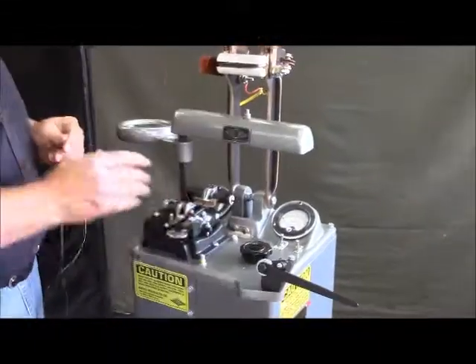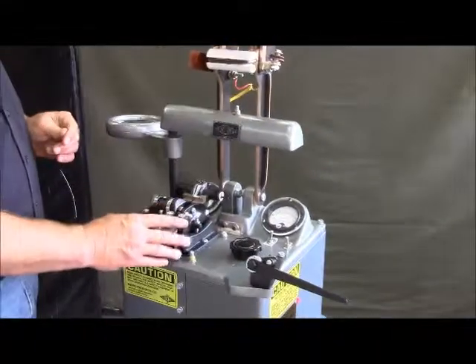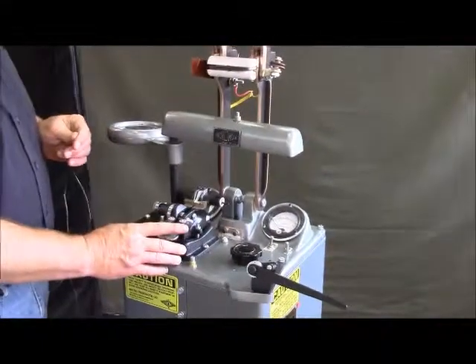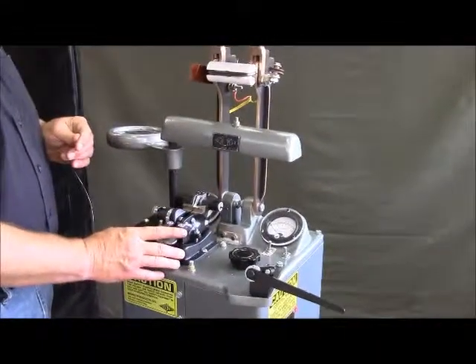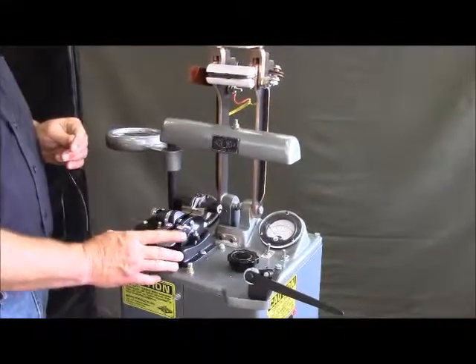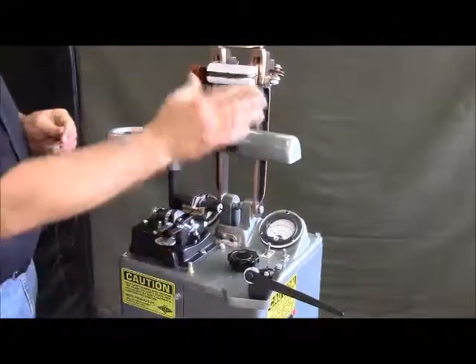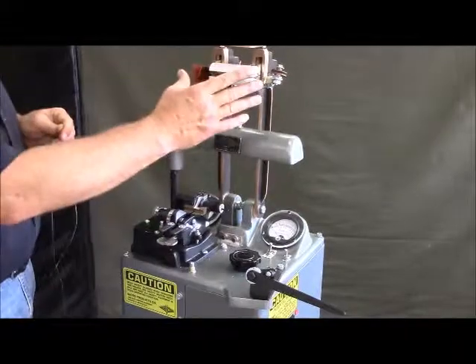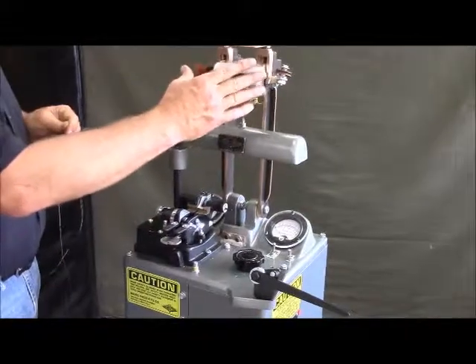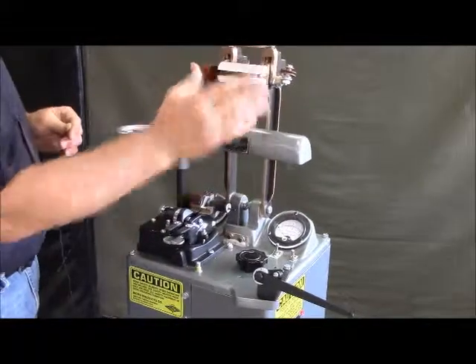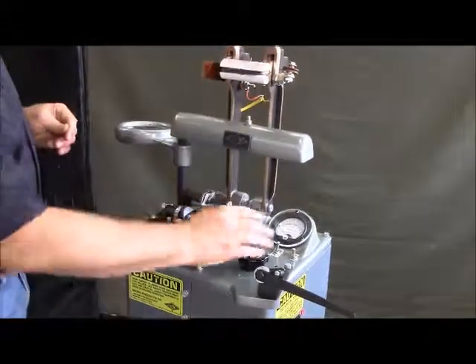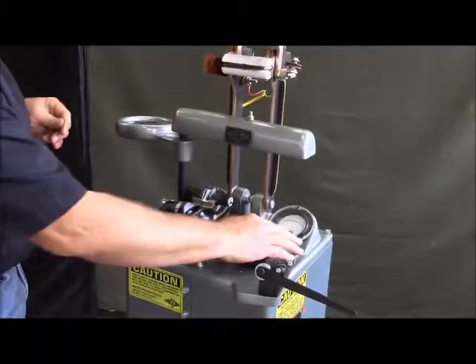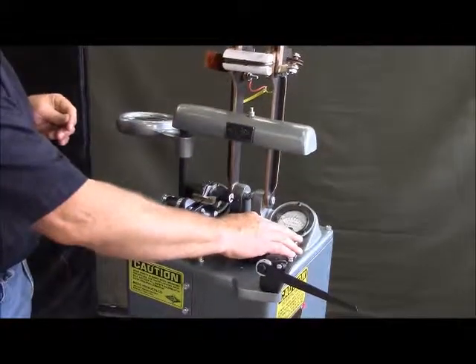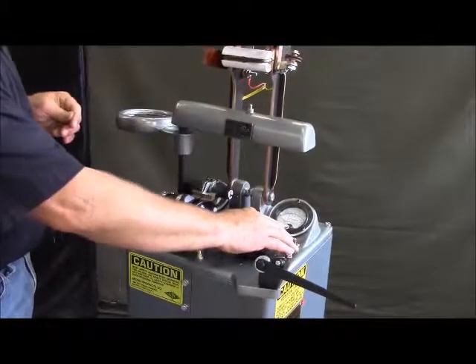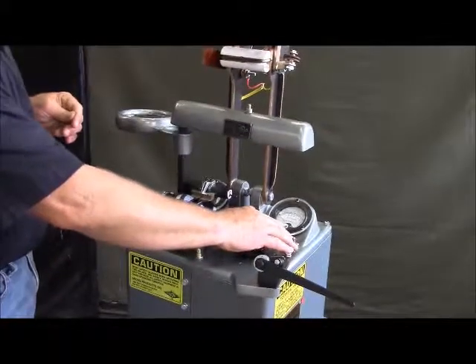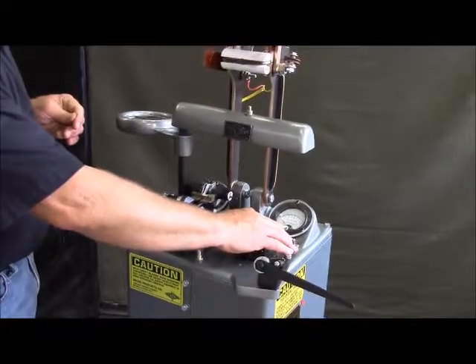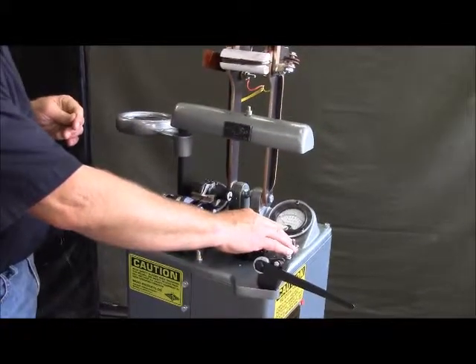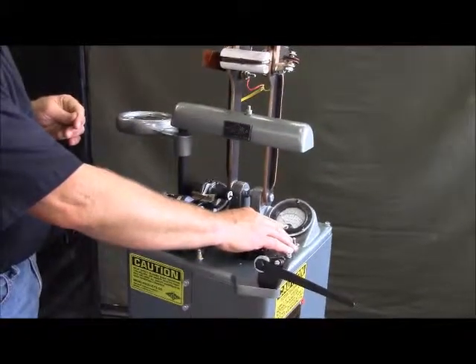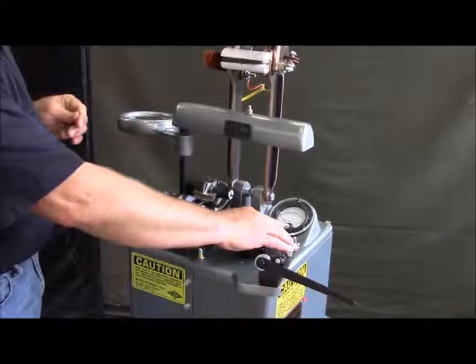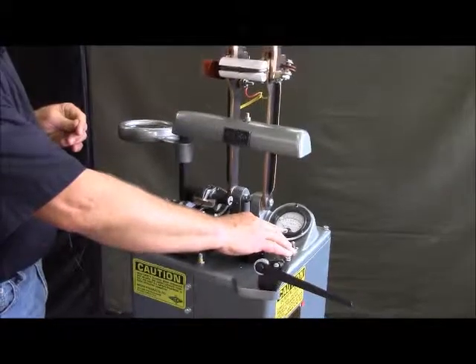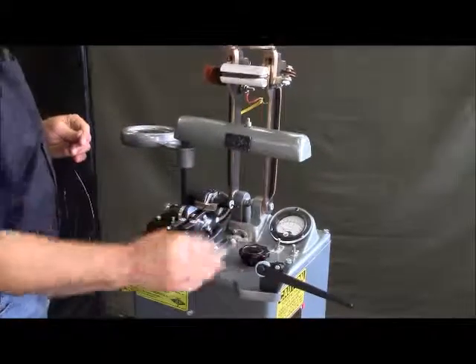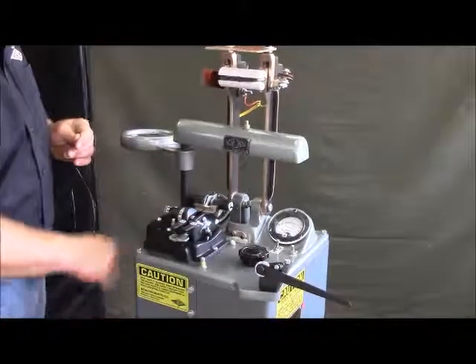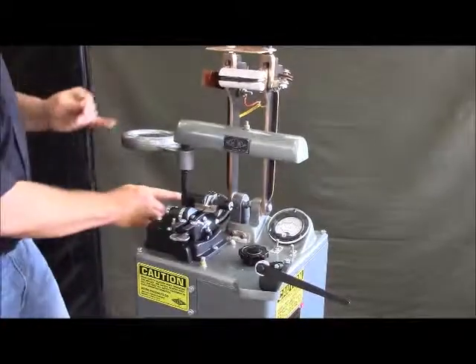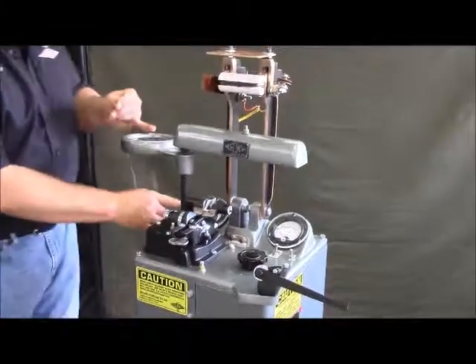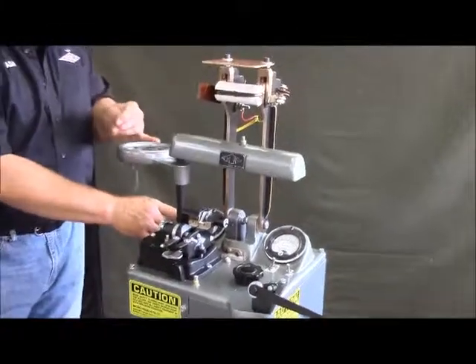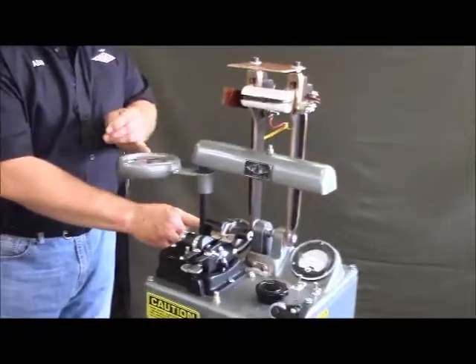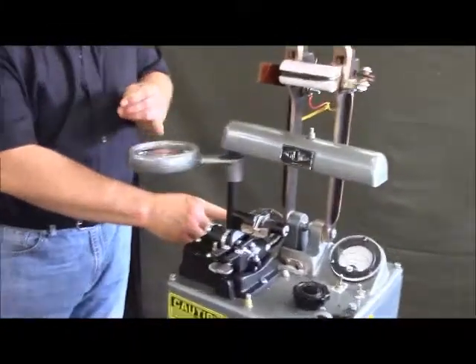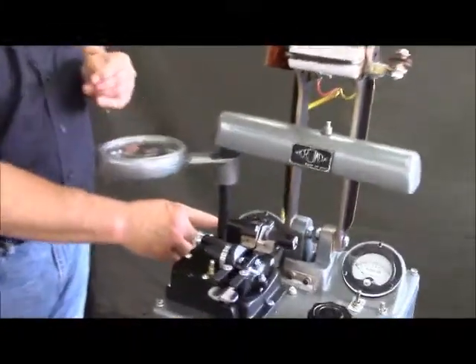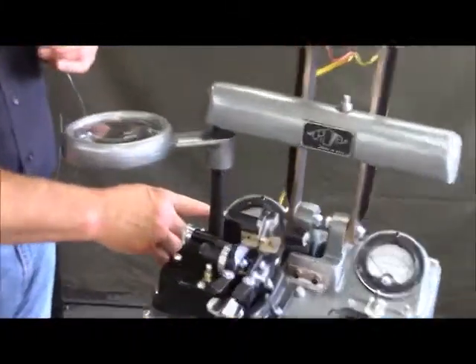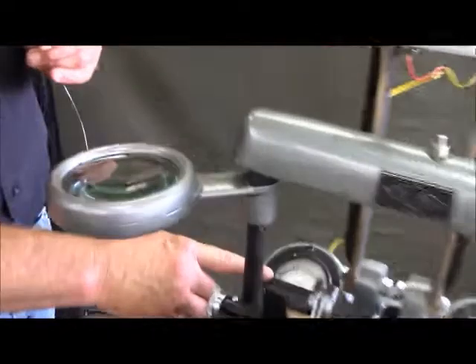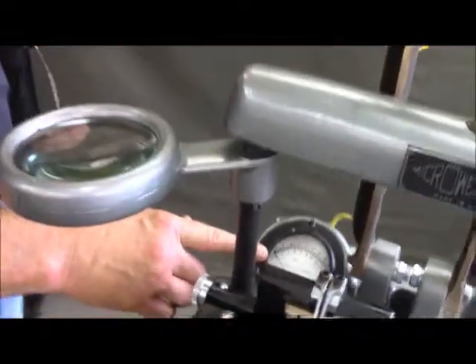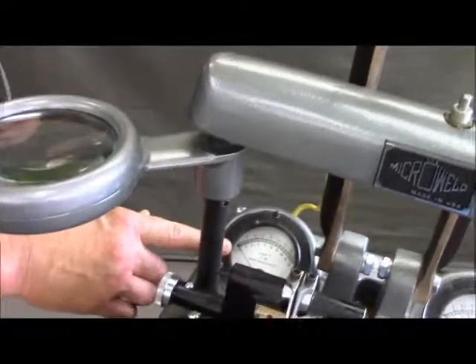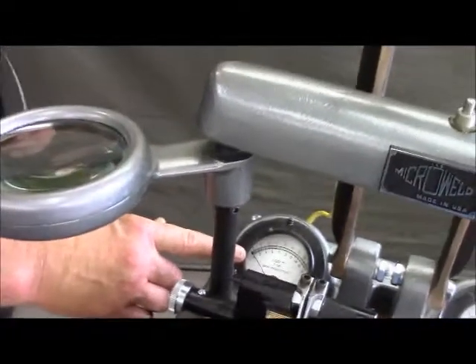This is the welder head. This is your anneal unit. This gauge tells you your voltage, which is your heat of your weld. This gauge here tells you the temperature of your annealing if you anneal.